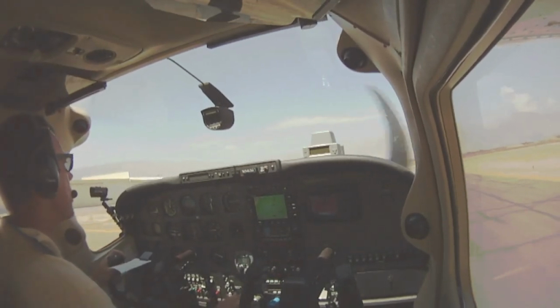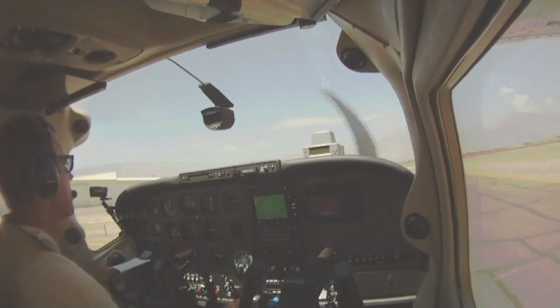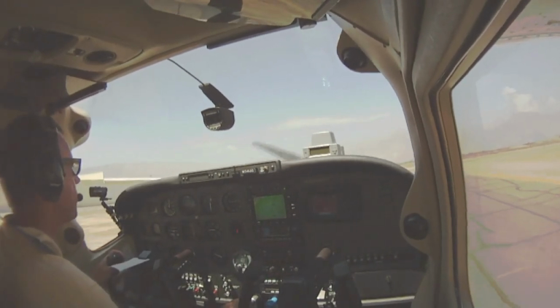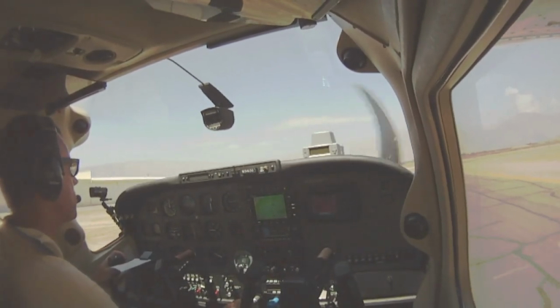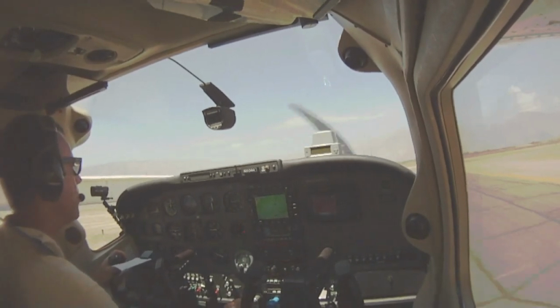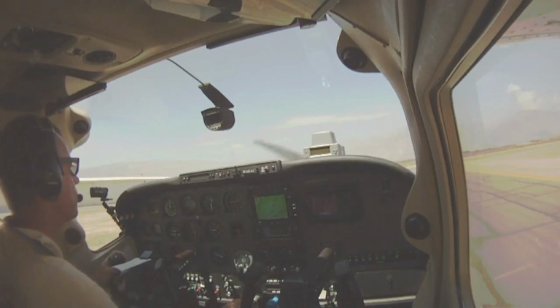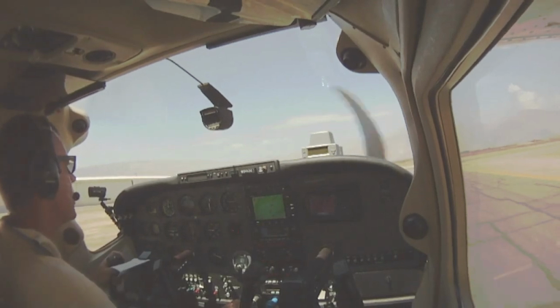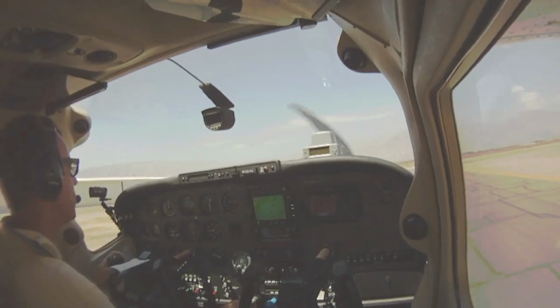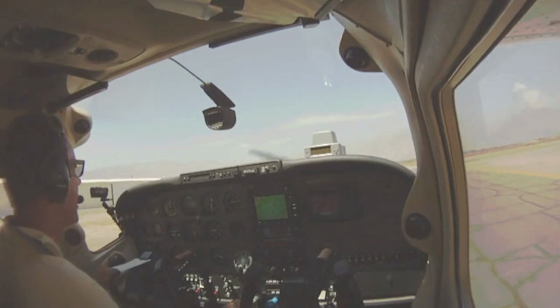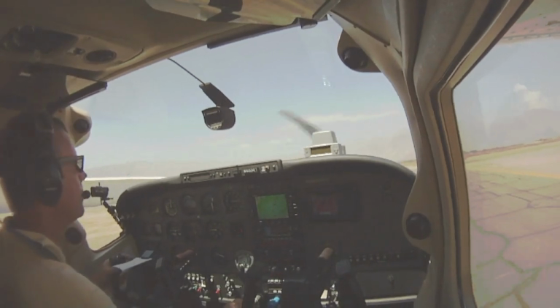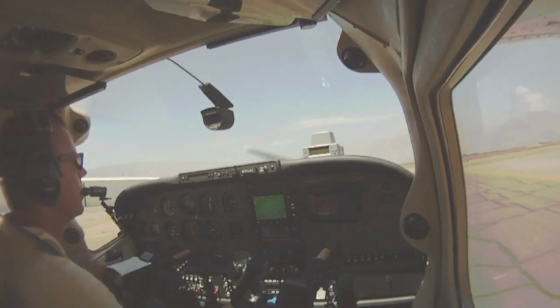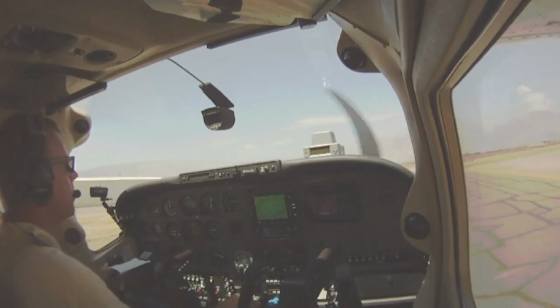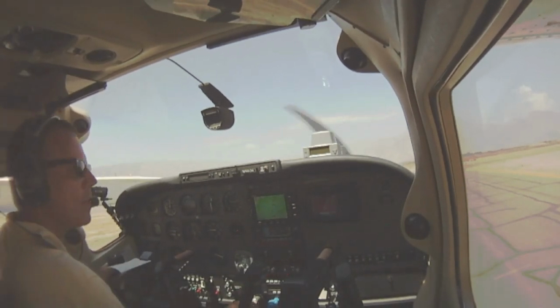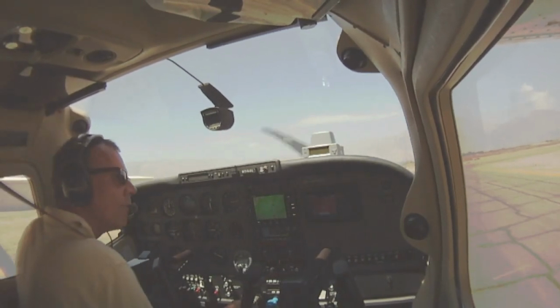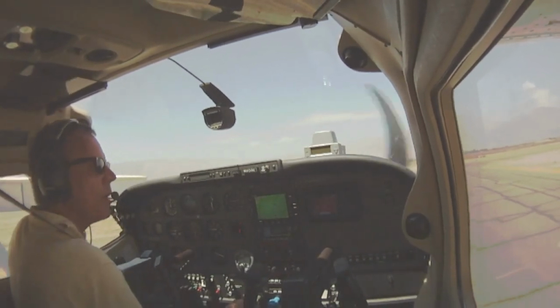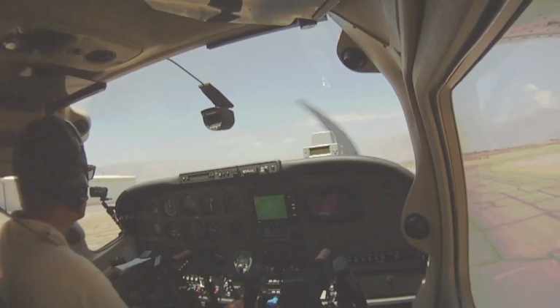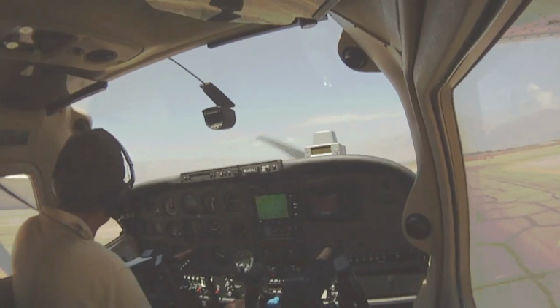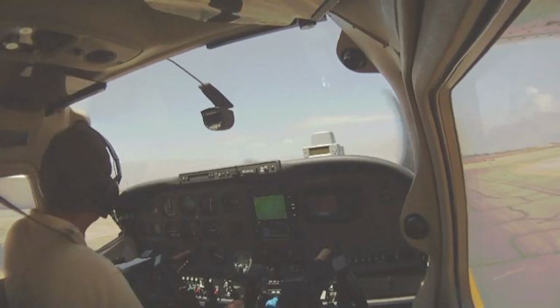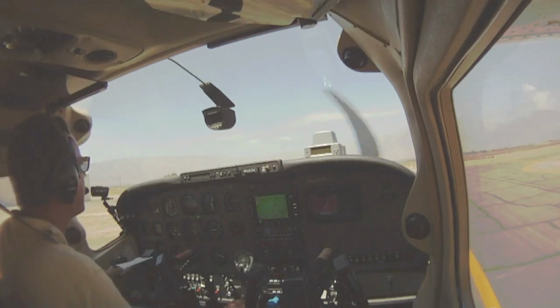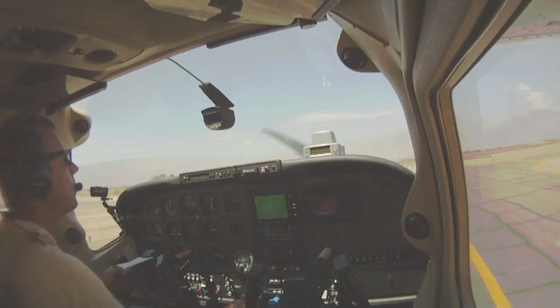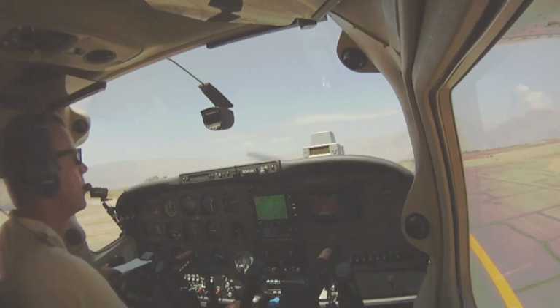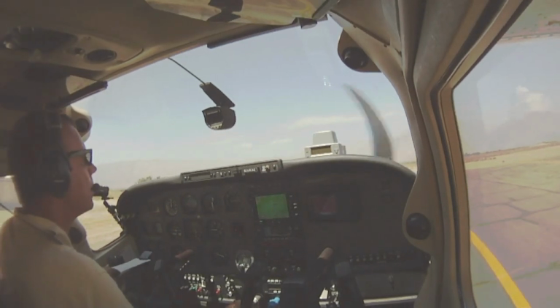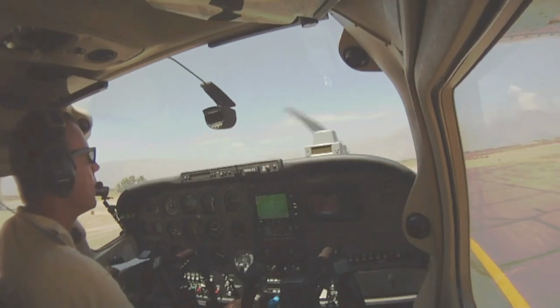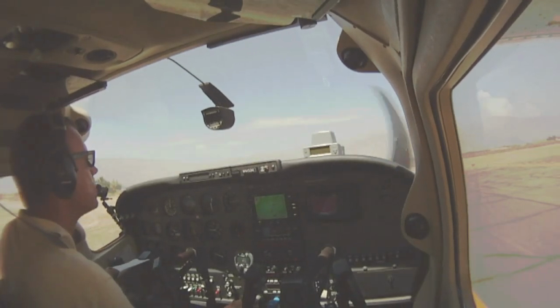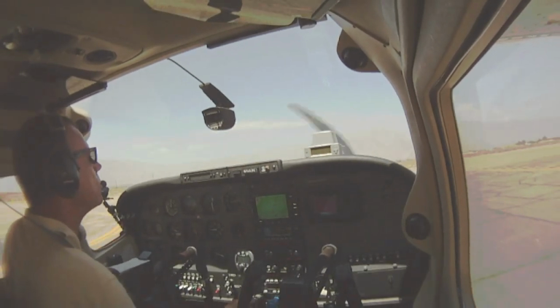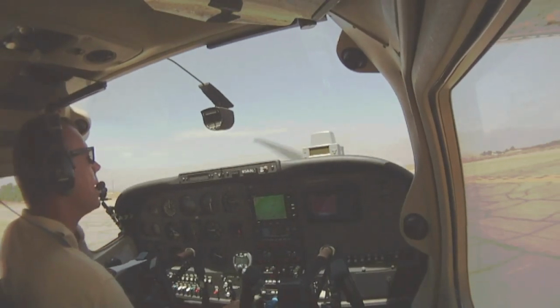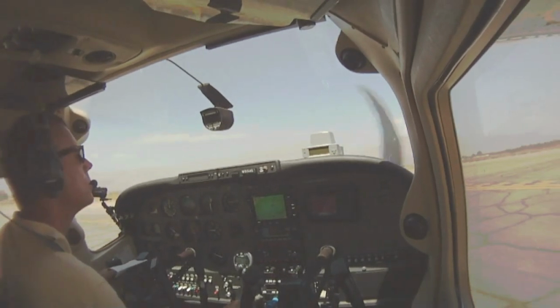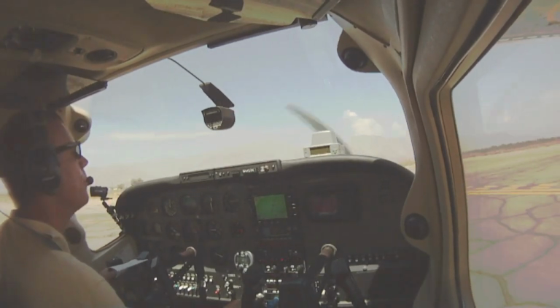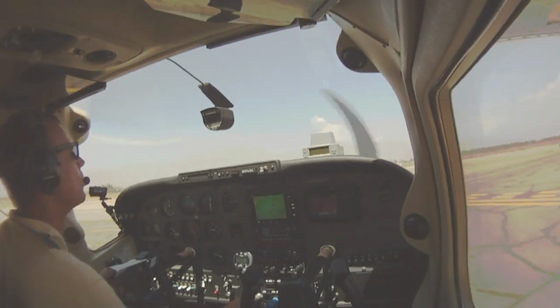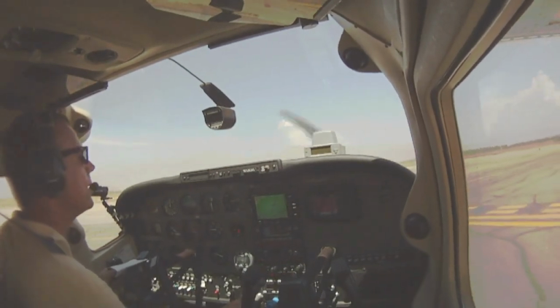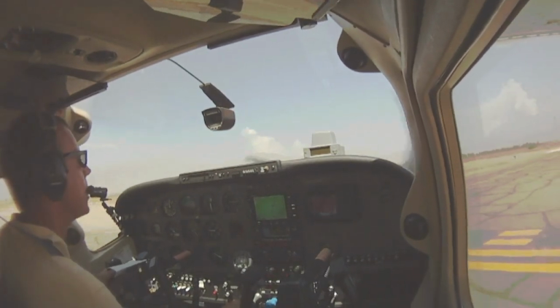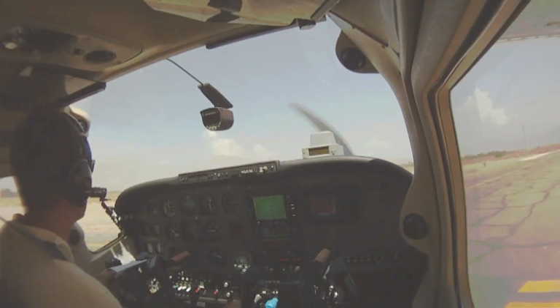Borrego Valley traffic, white Skyline departing runway eight, Borrego Valley. Don't see anybody on final, base, or downwind. Big wide turns, no brakes, keep the plane rolling as we come out to the runway.